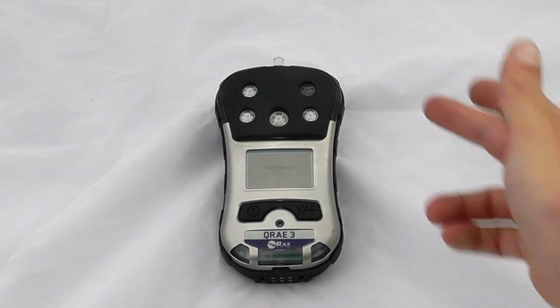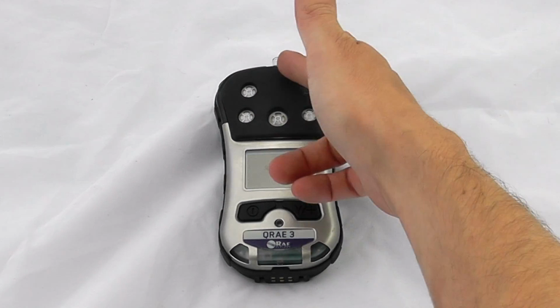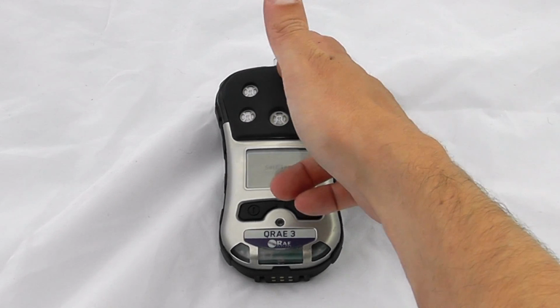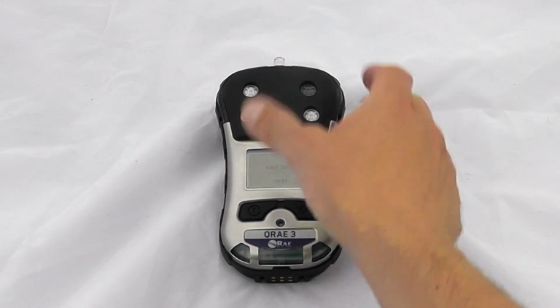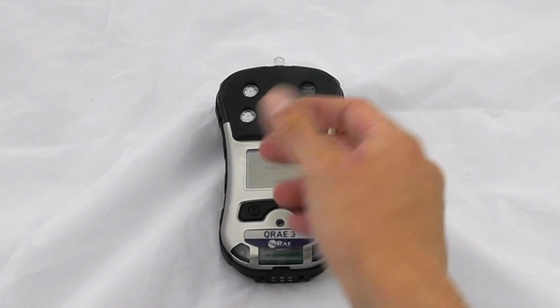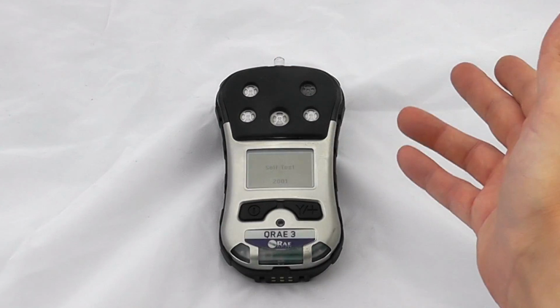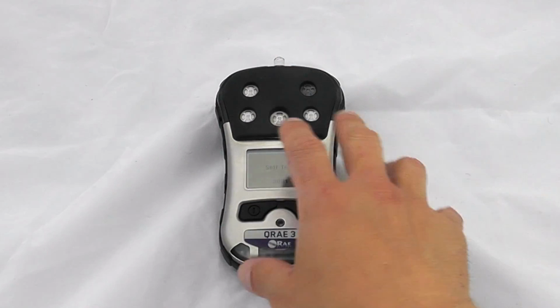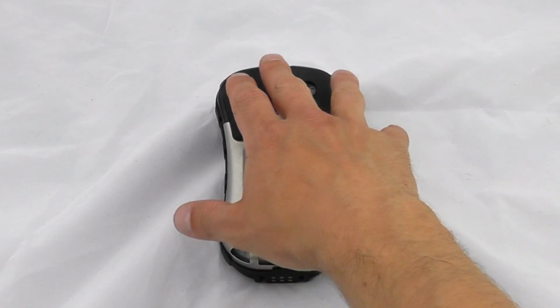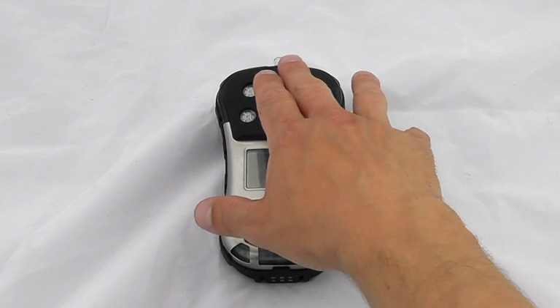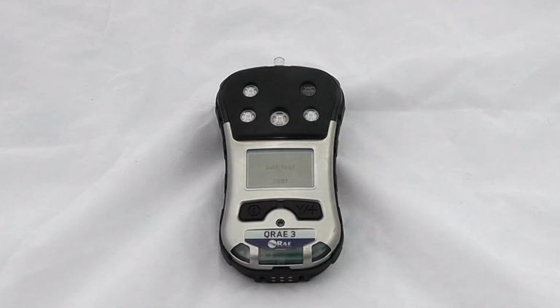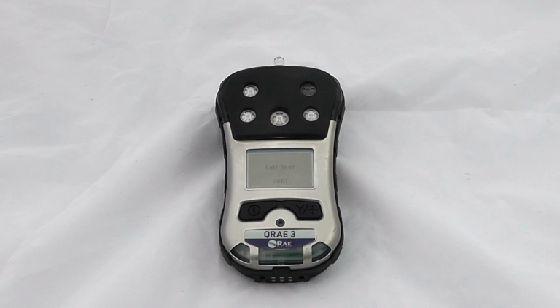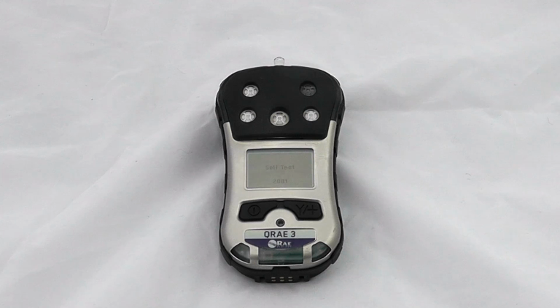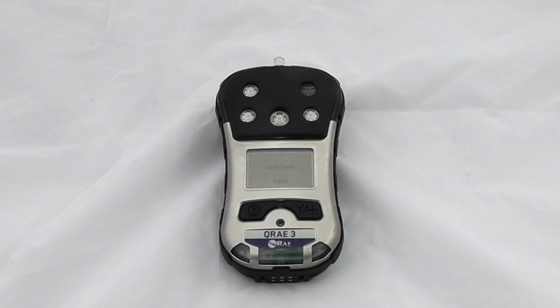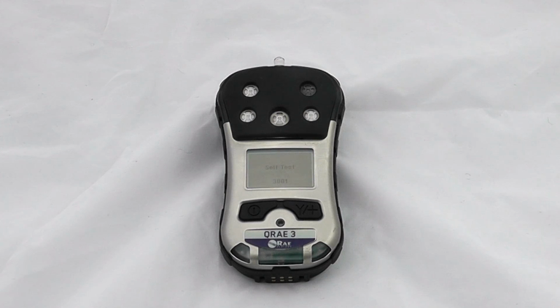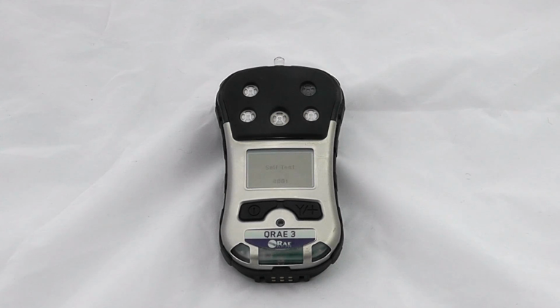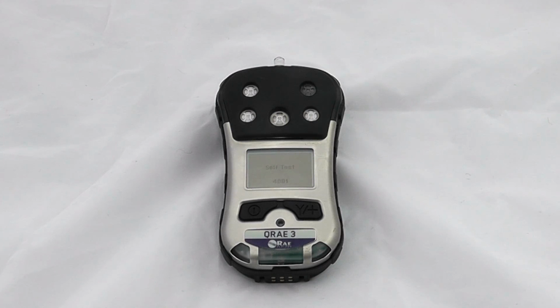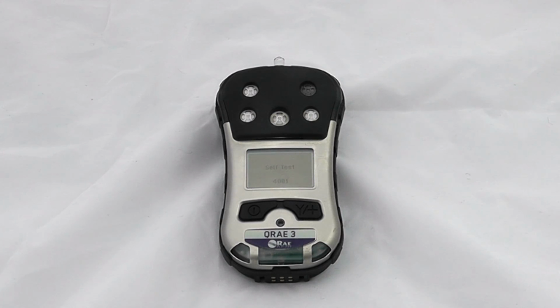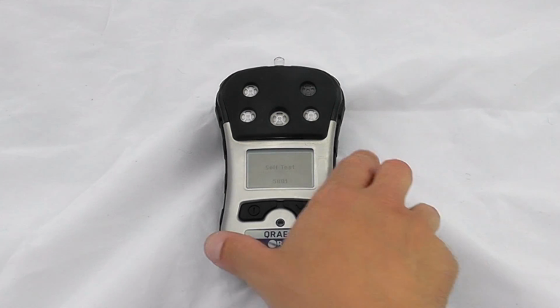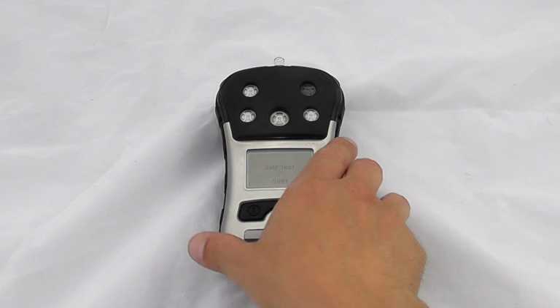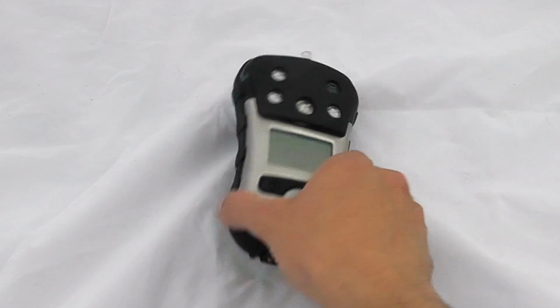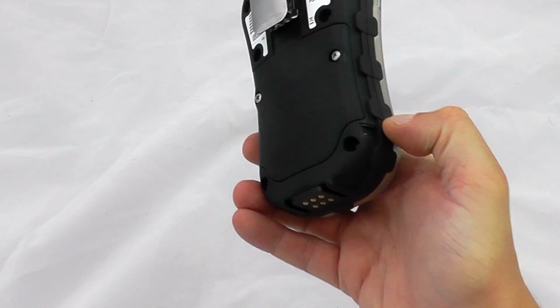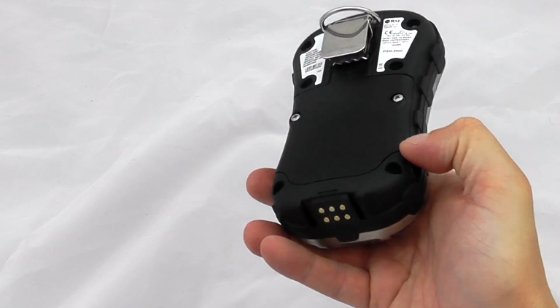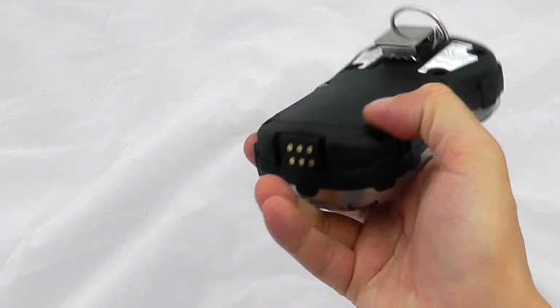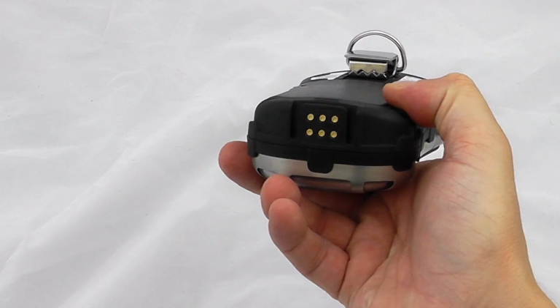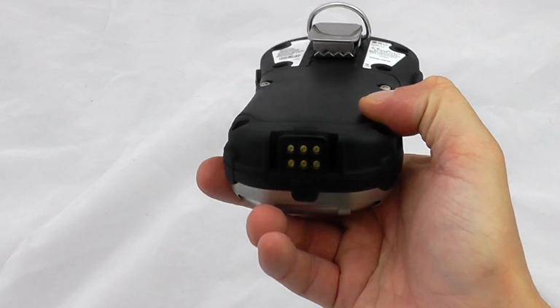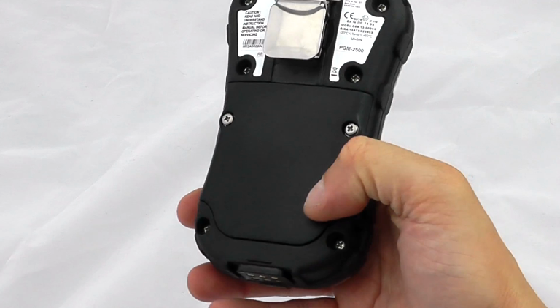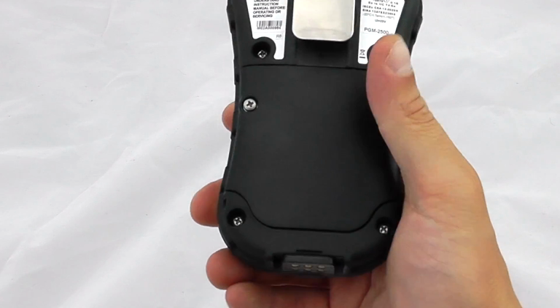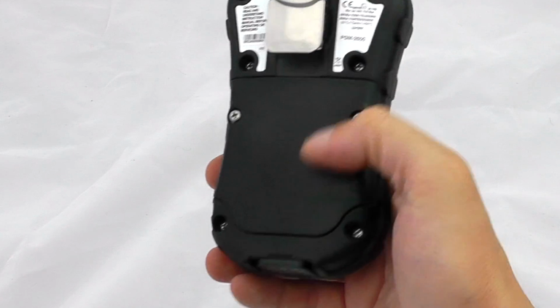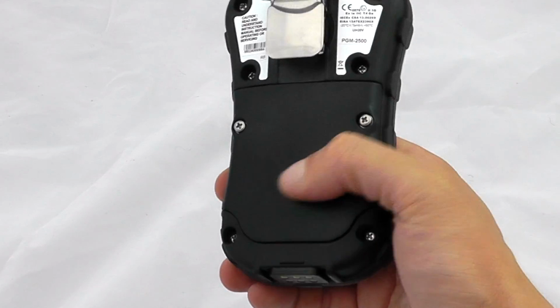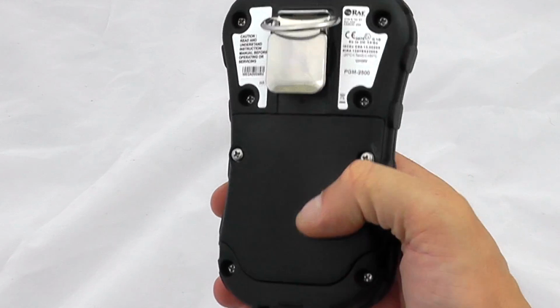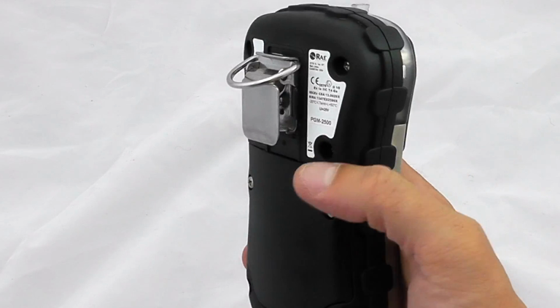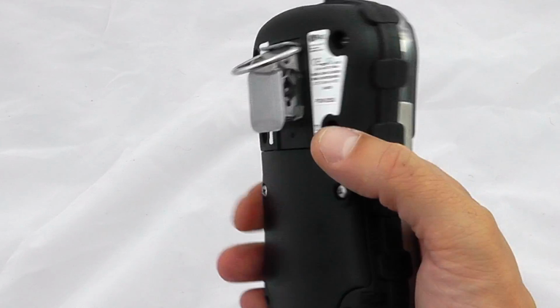The pump is based on the top of the instrument. This would also normally operate with a hydrophobic filter in place. This is a rechargeable instrument, so charging is via the ports on the bottom, and this is the rechargeable battery pack on the bottom.